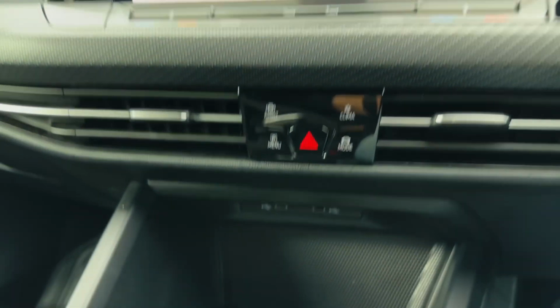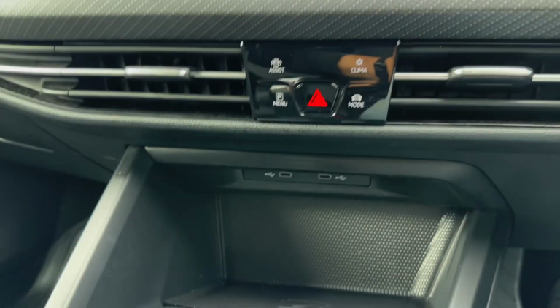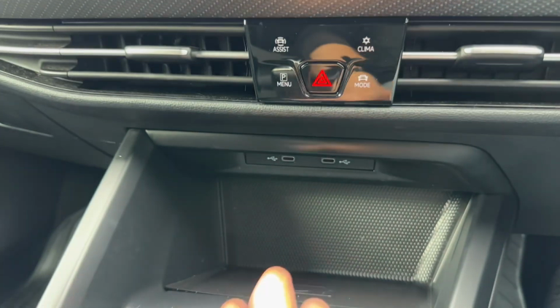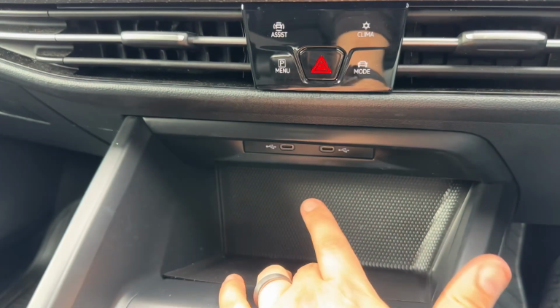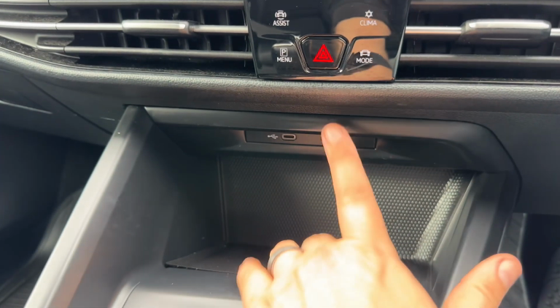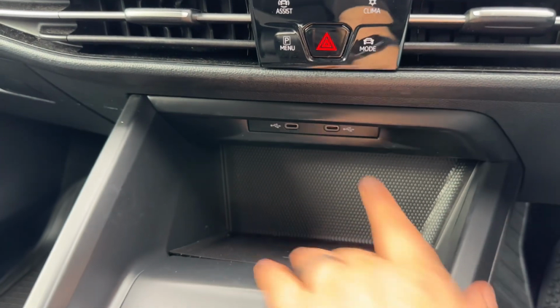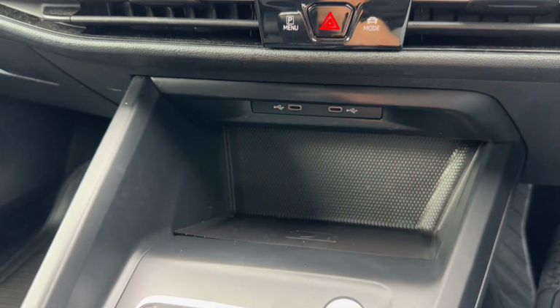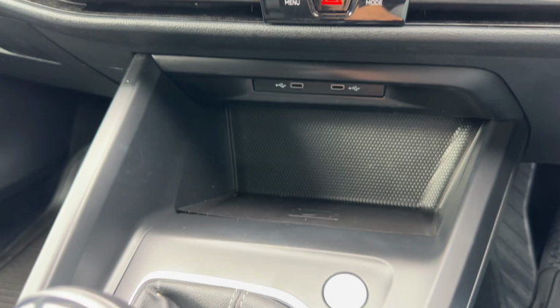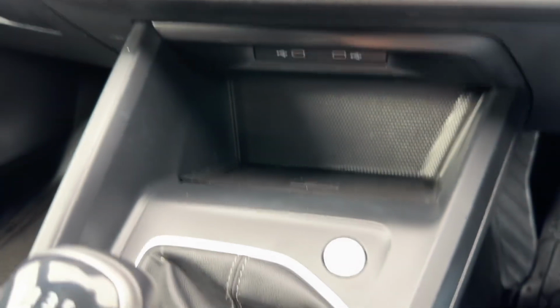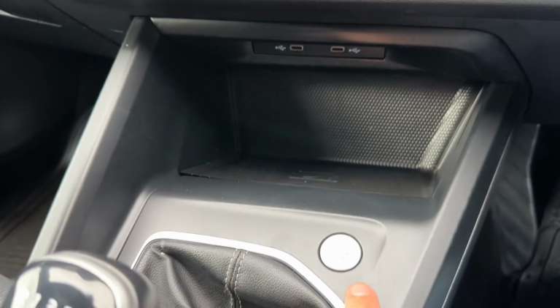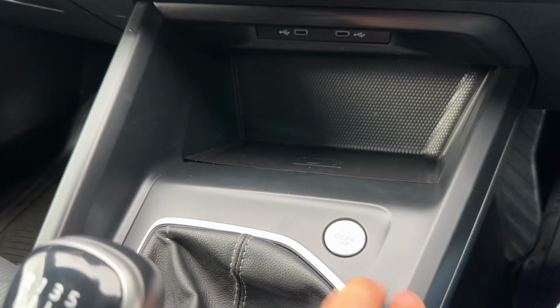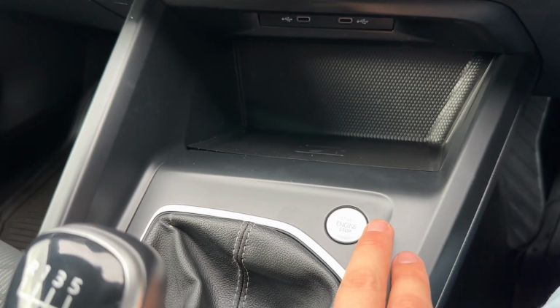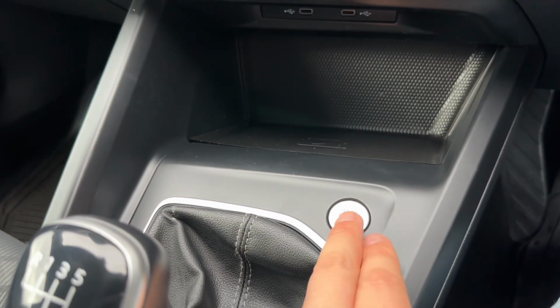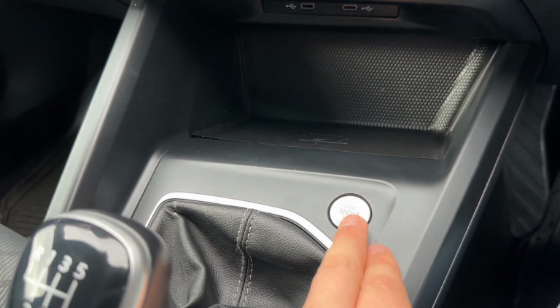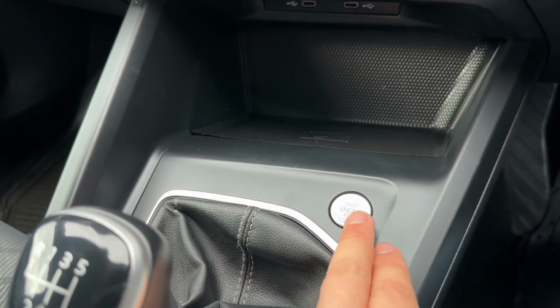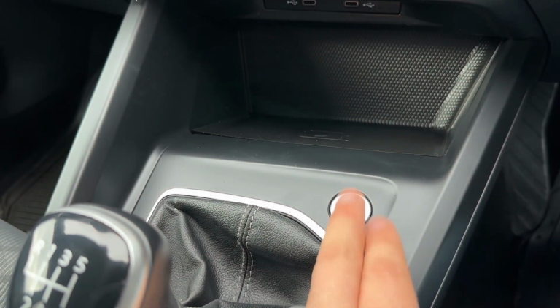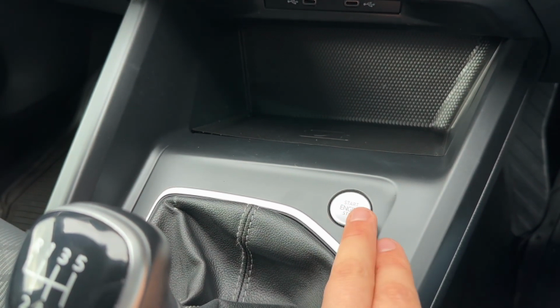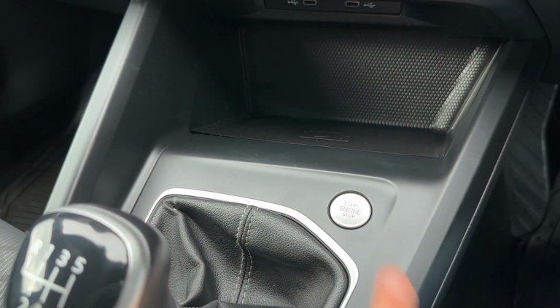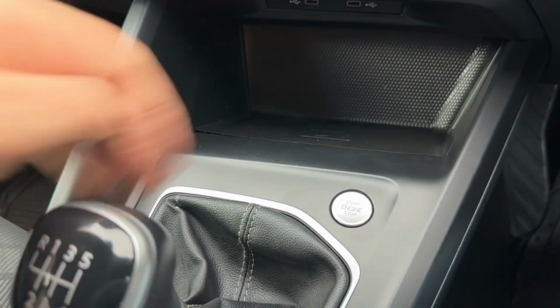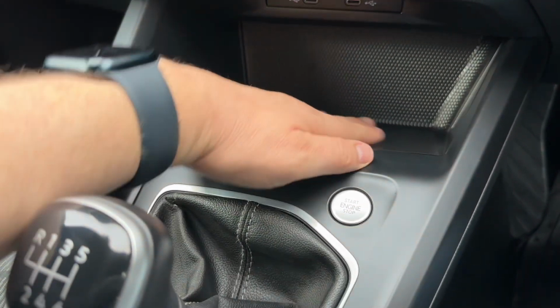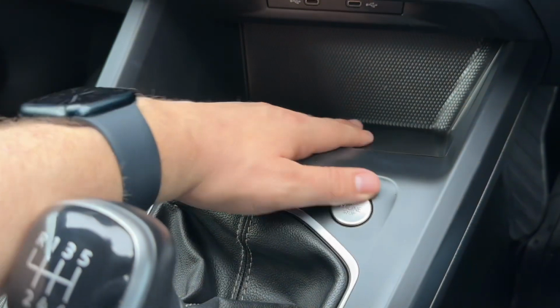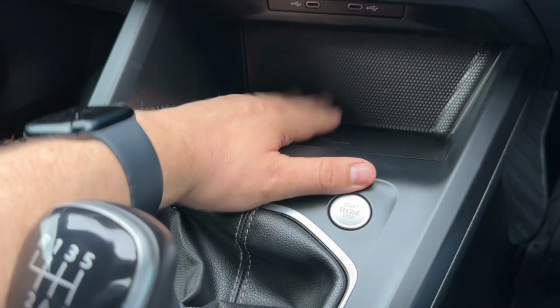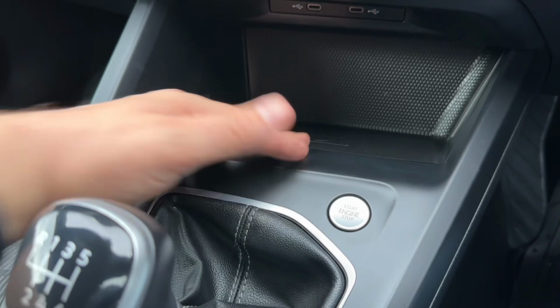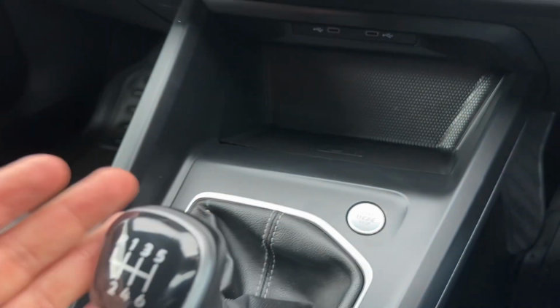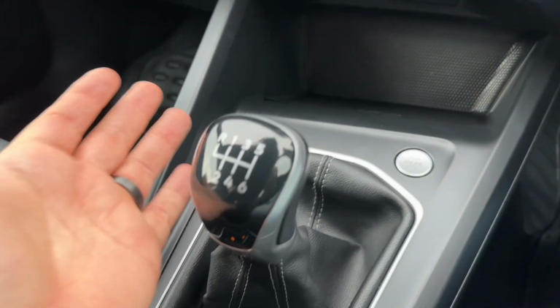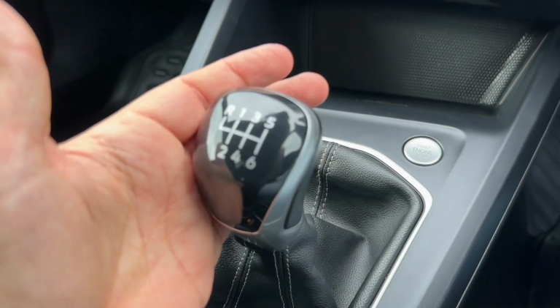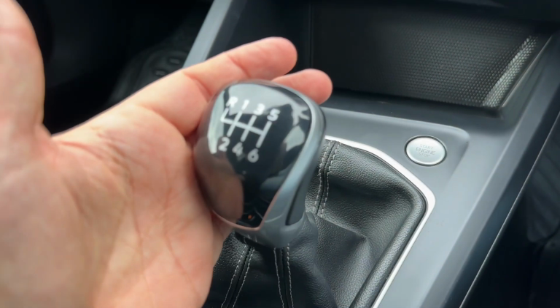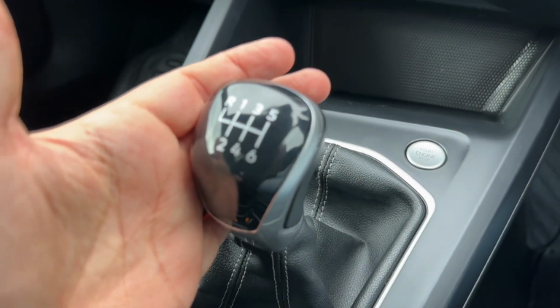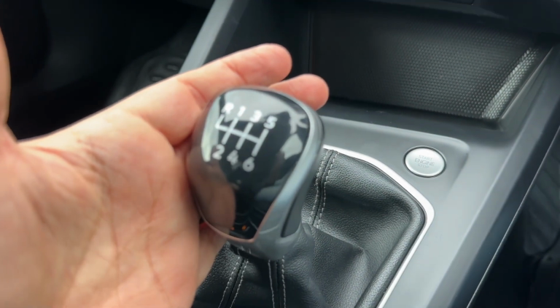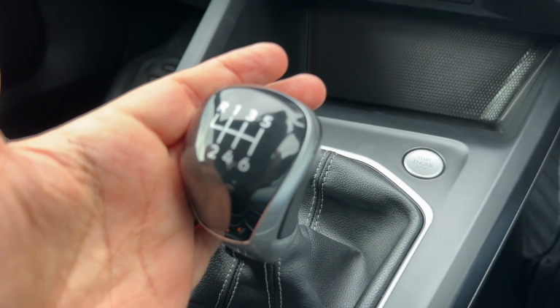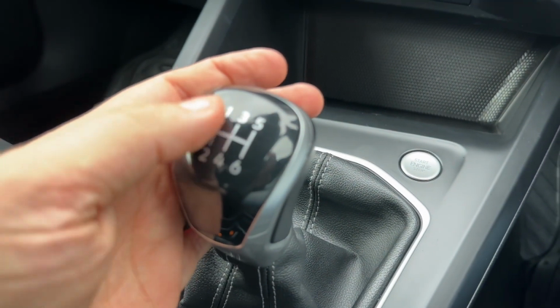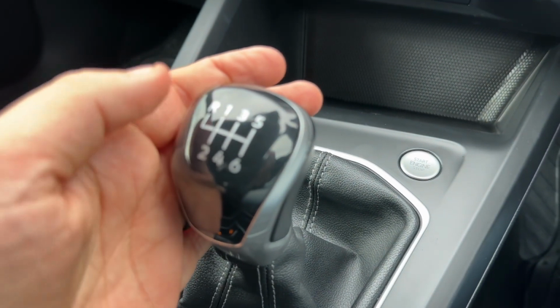Below that we have two USB-C inputs, a start and stop button for the engine just here, wireless charging for your phone, and then a six-speed manual gearbox.